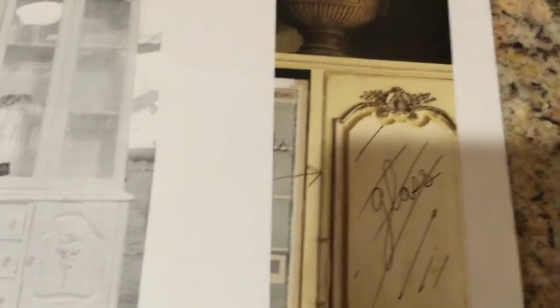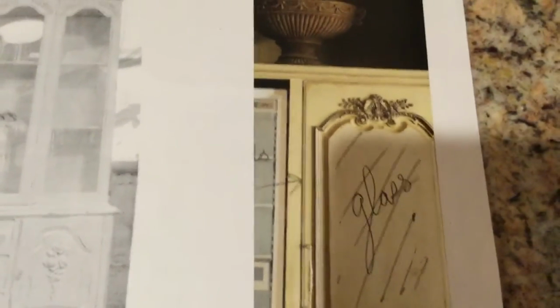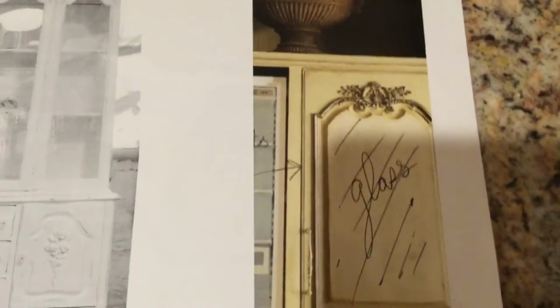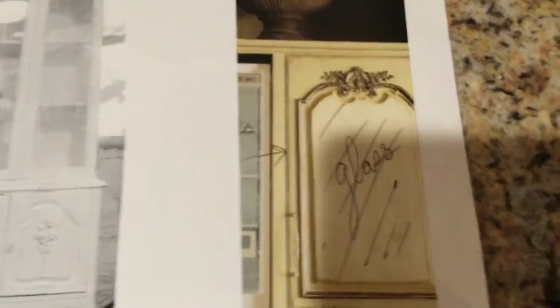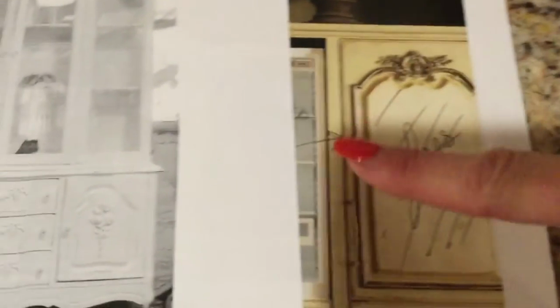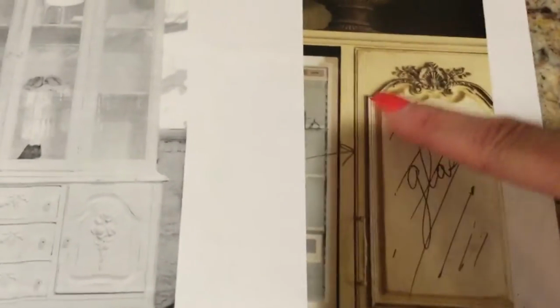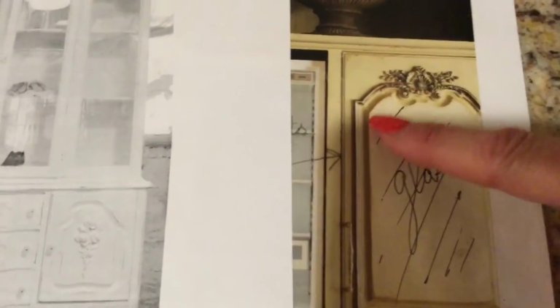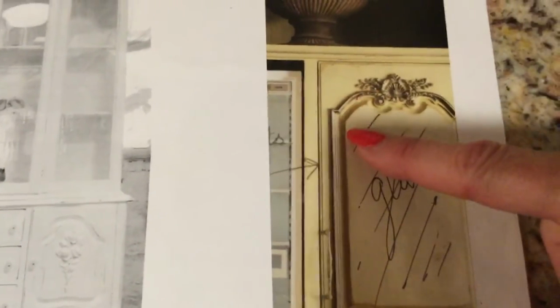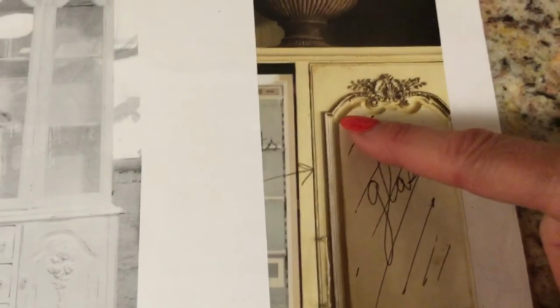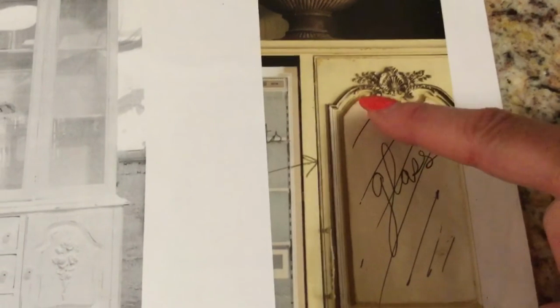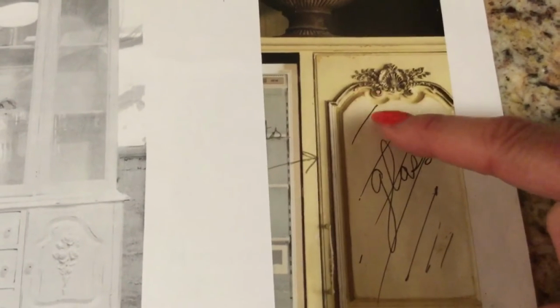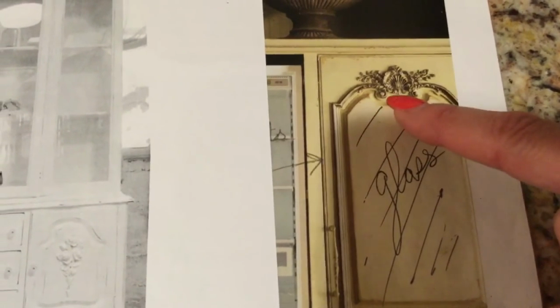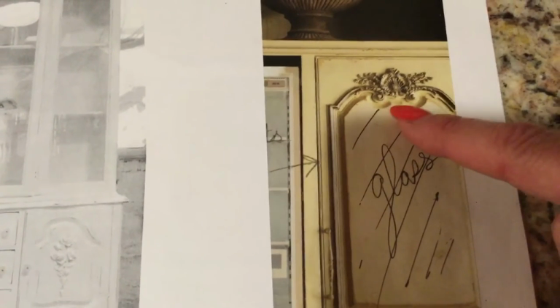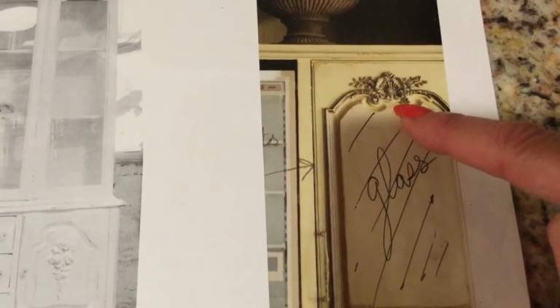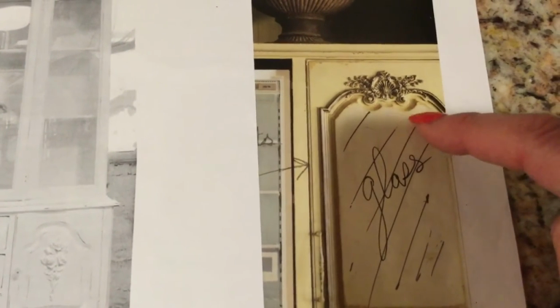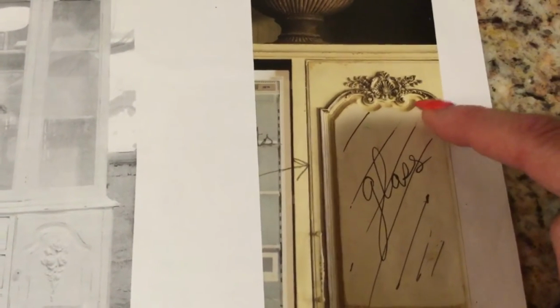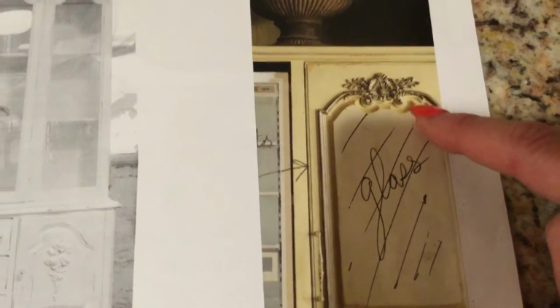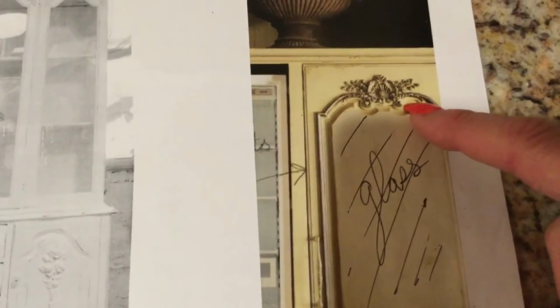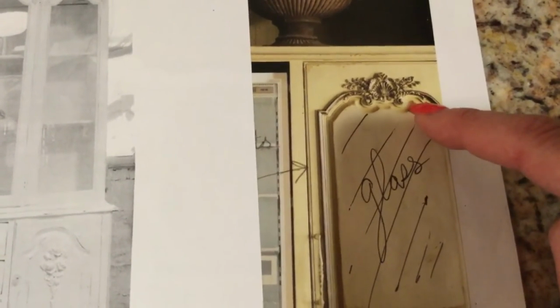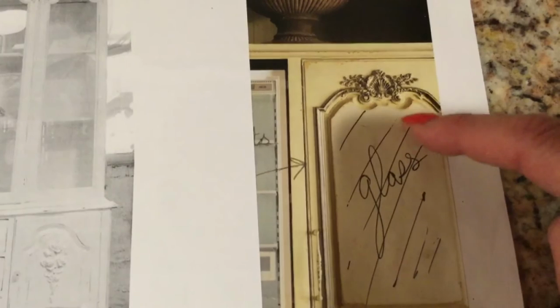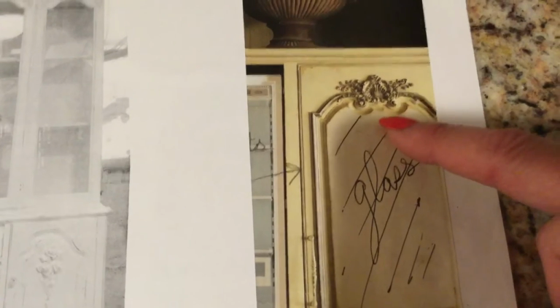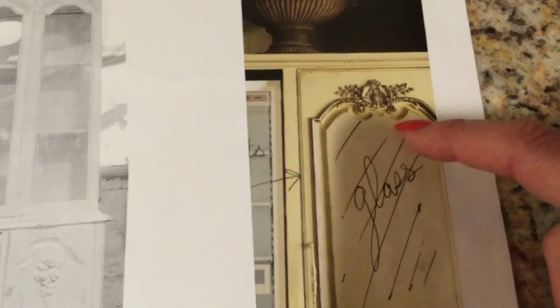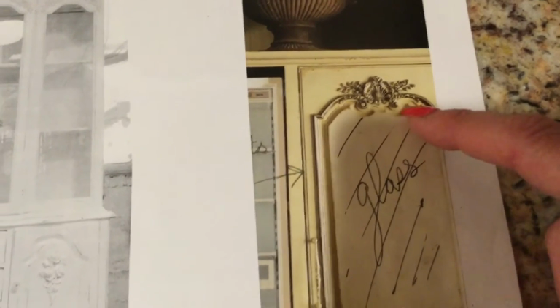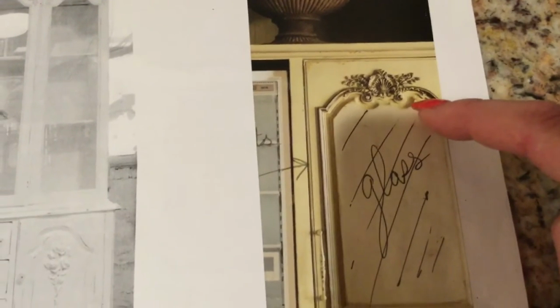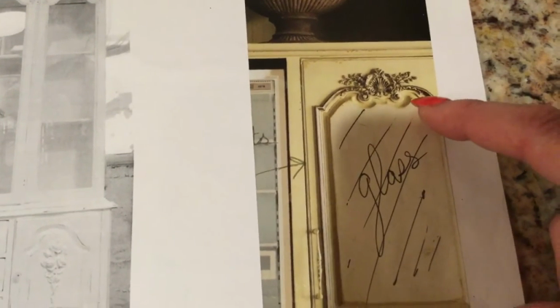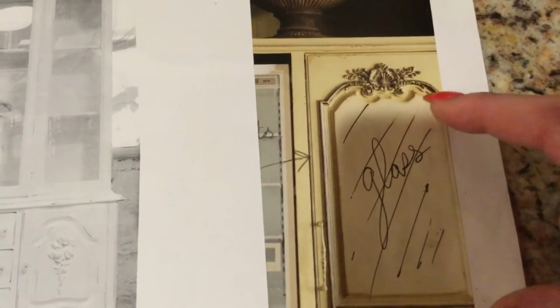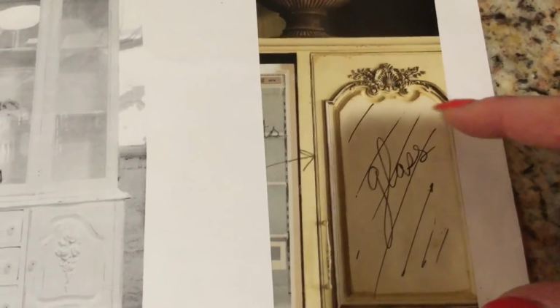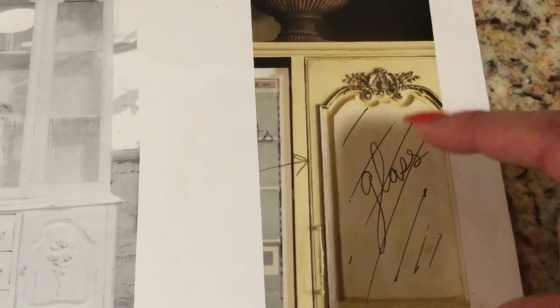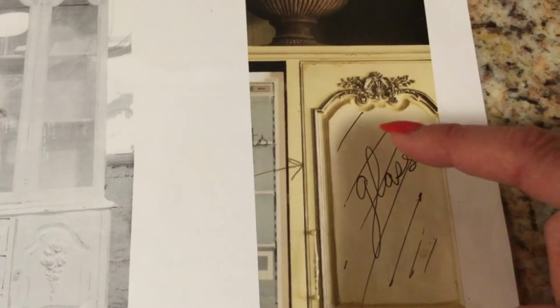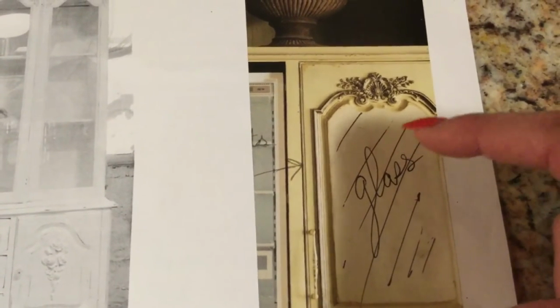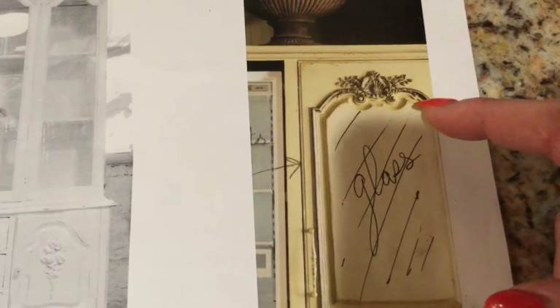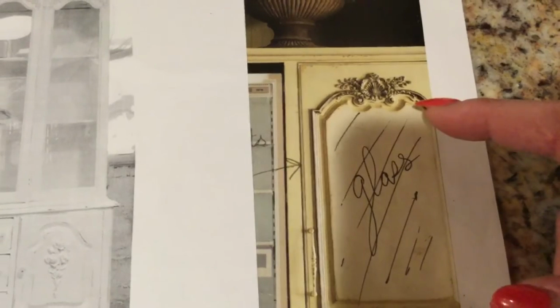An option instead of having him carve out this shape with his machines — he said this kind of decorative cut is kind of dangerous as he's cutting around, it's not fun, and it takes a long time.